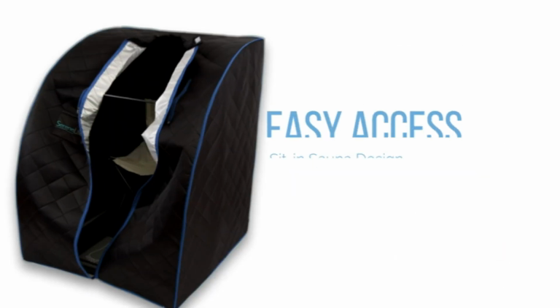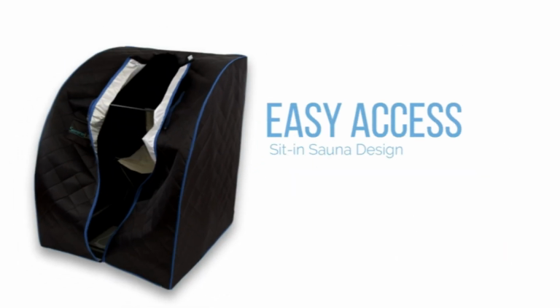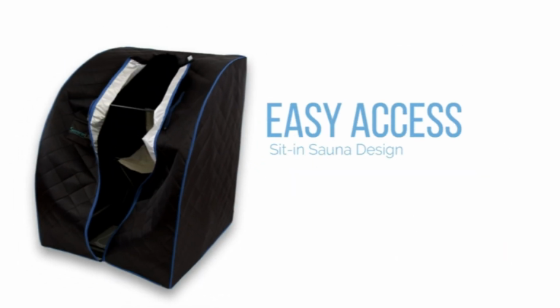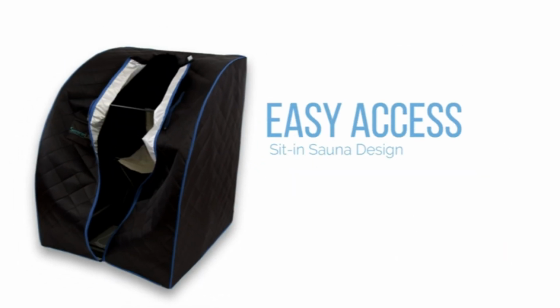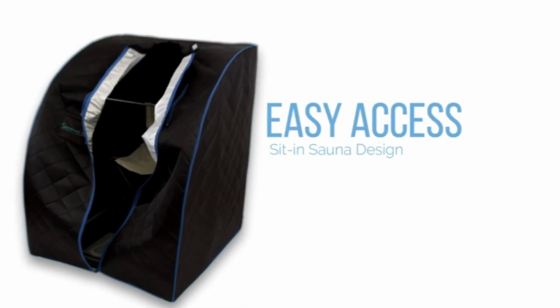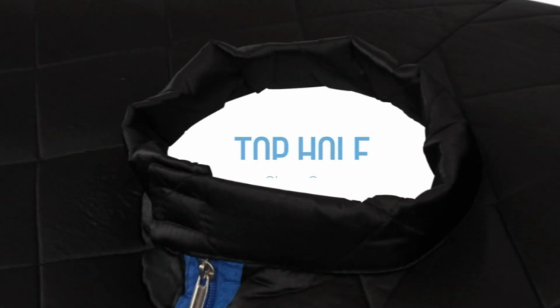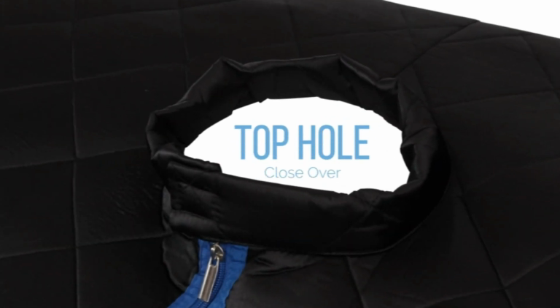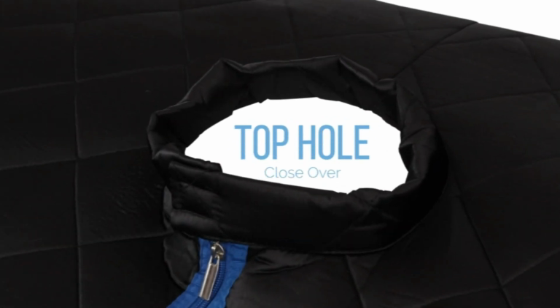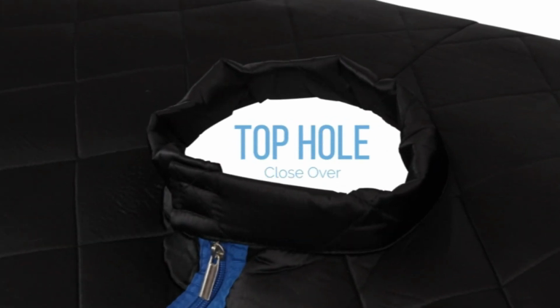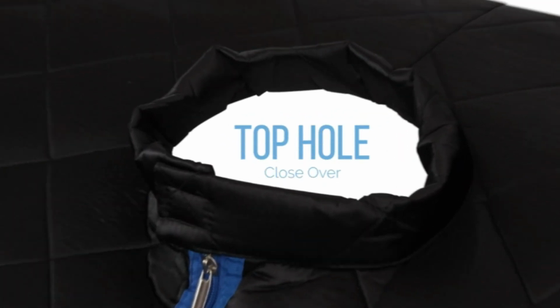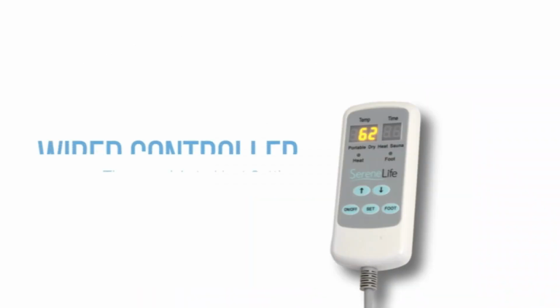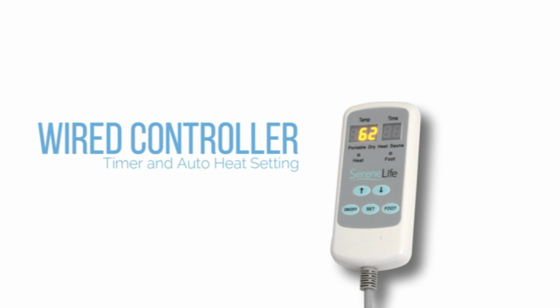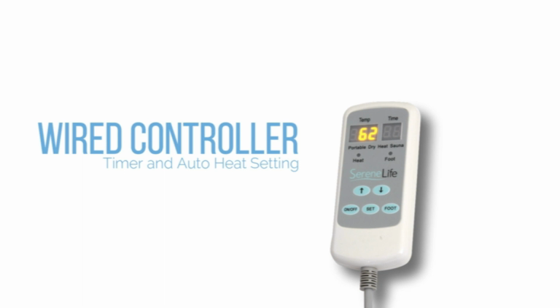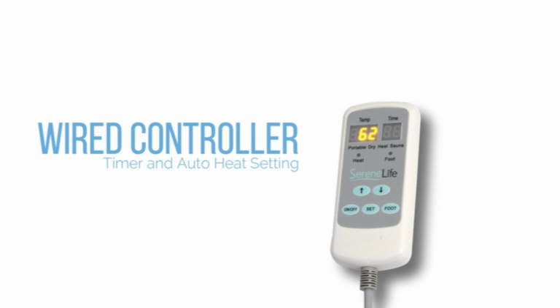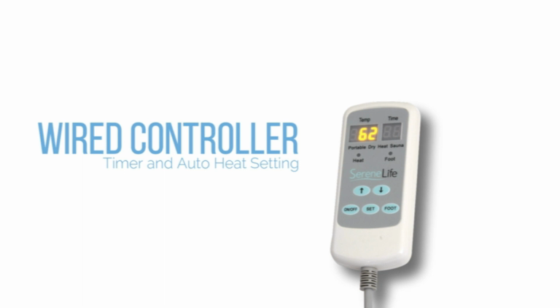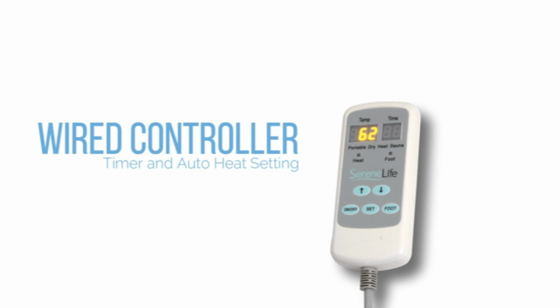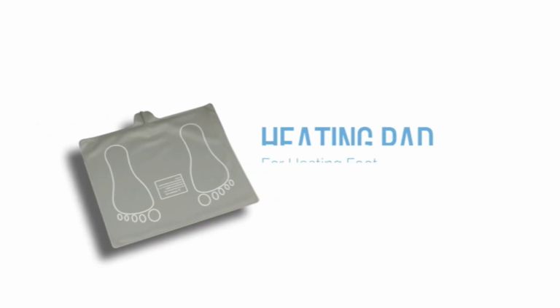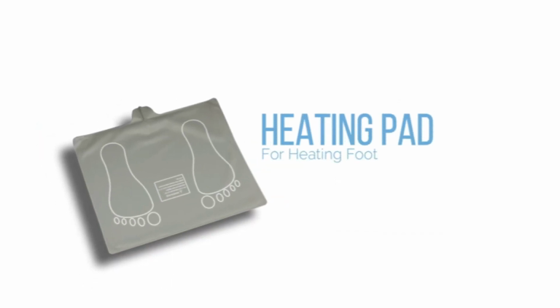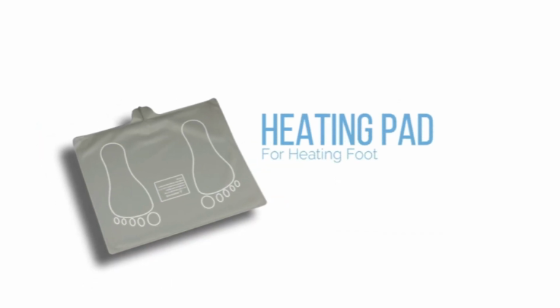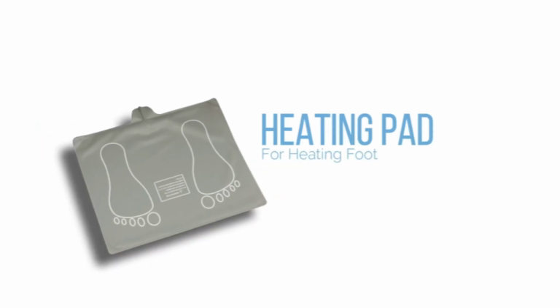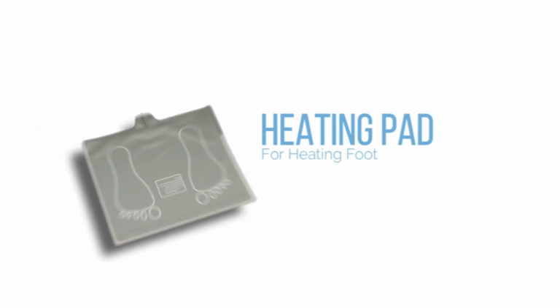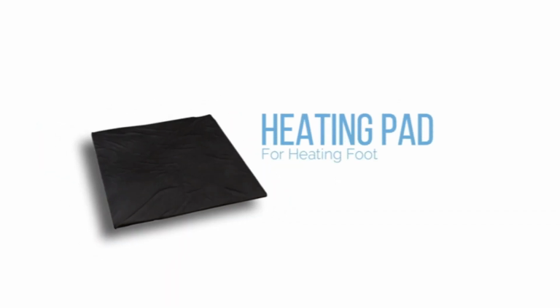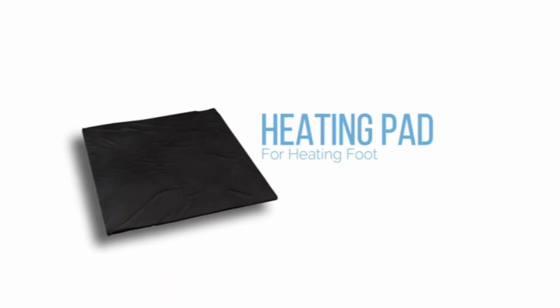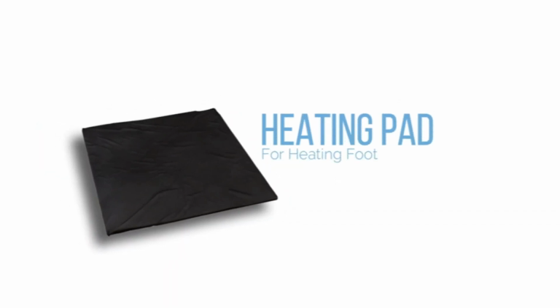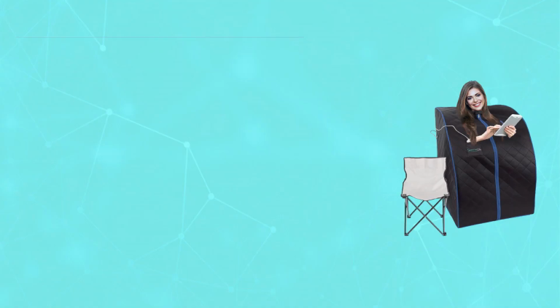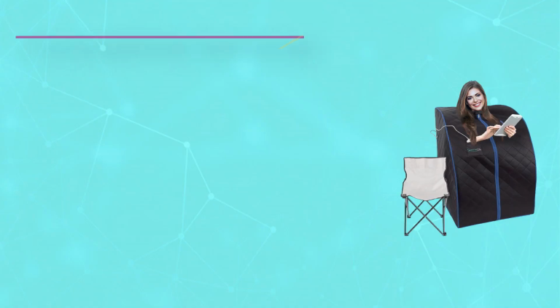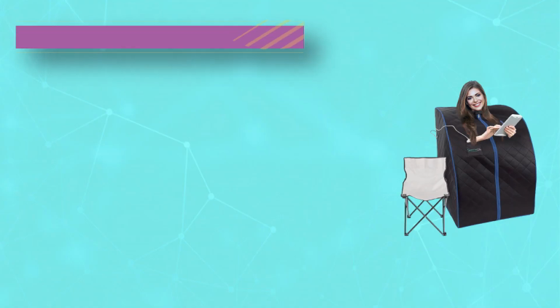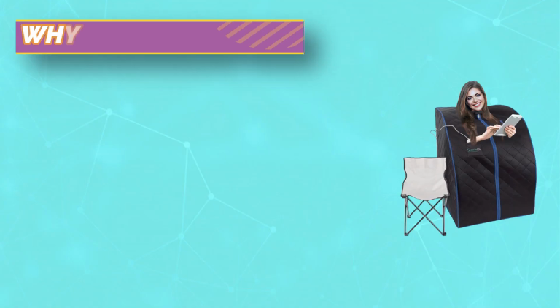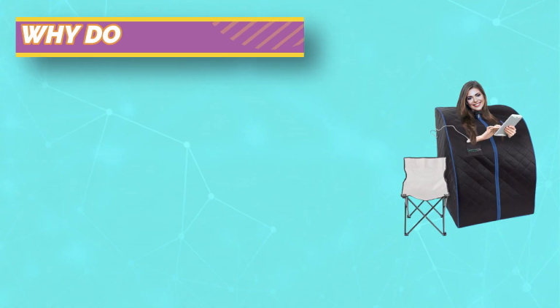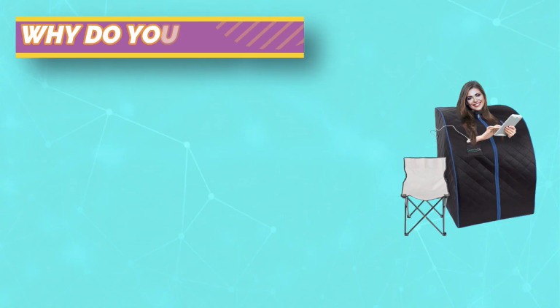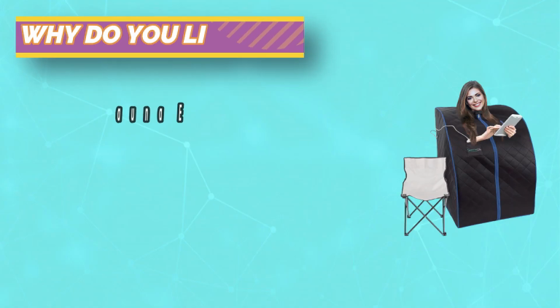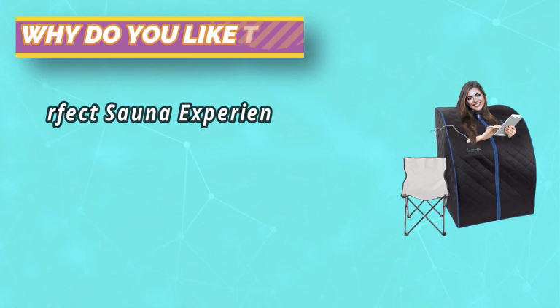This portable personal sauna helps you lose weight, remove toxins, reduce stress and fatigue. When you are enjoying a book, magazine, or TV show, while losing weight and shaping your body, there is nothing better than this.